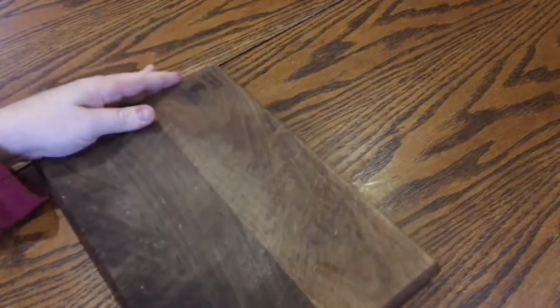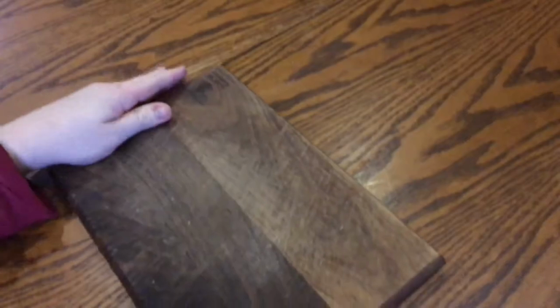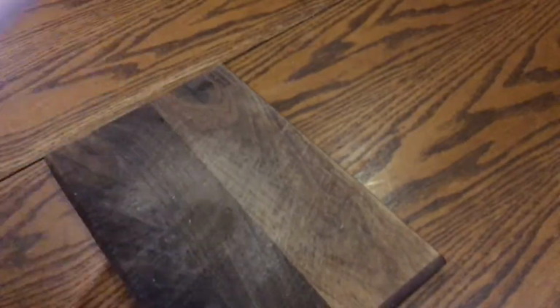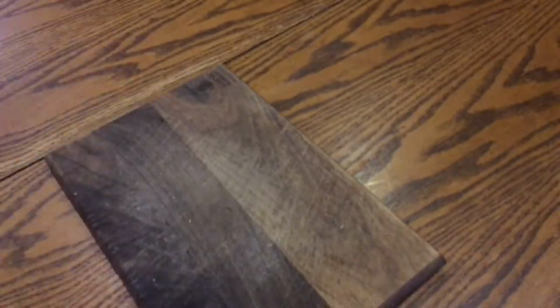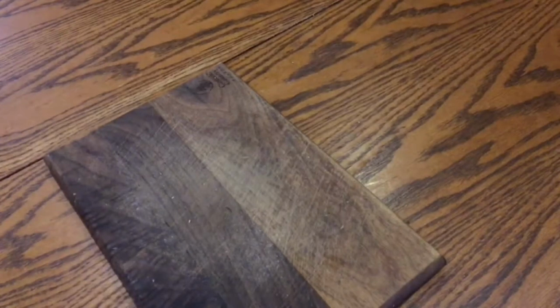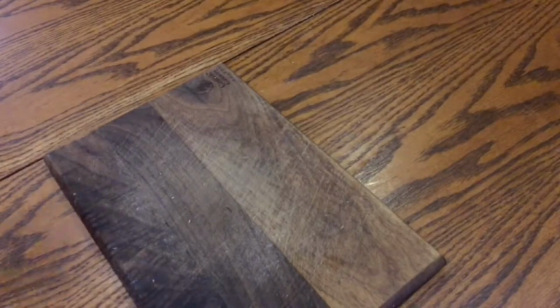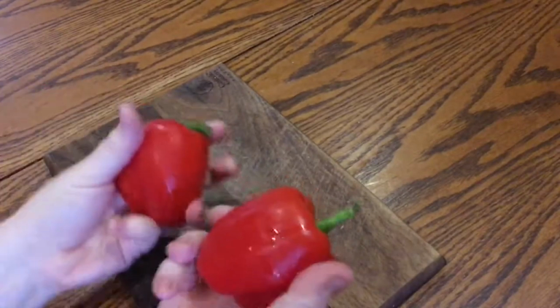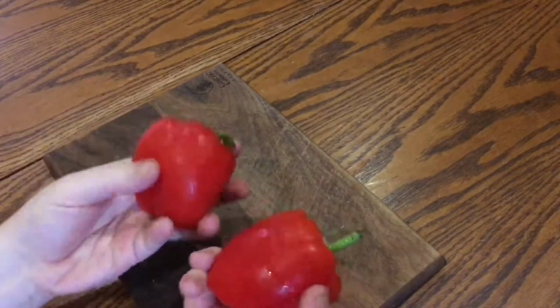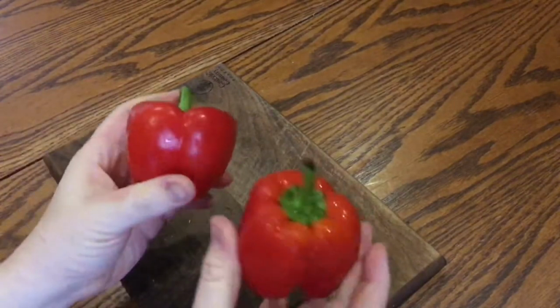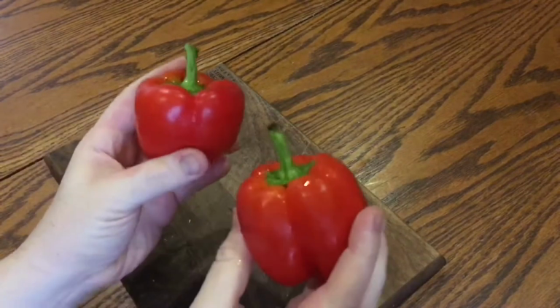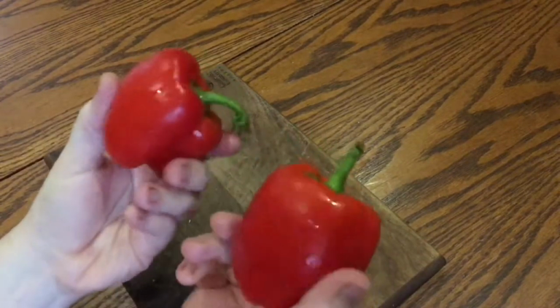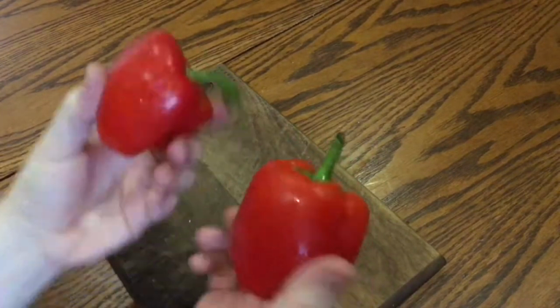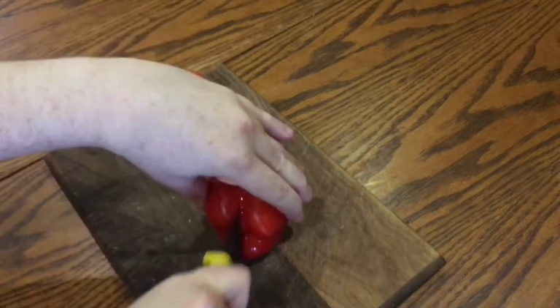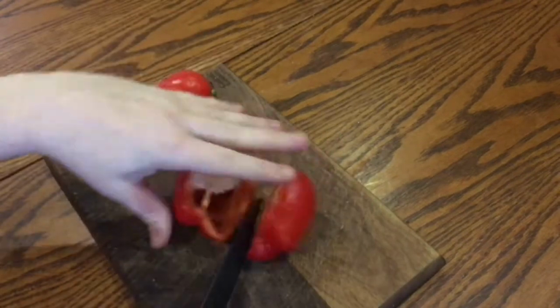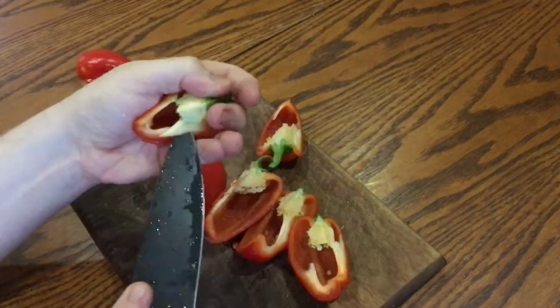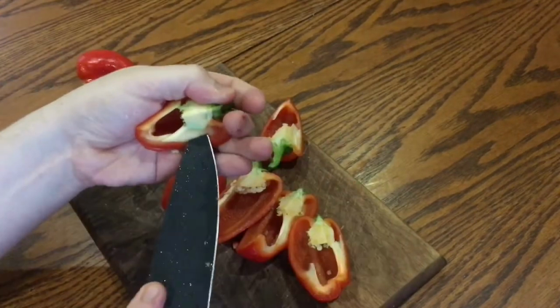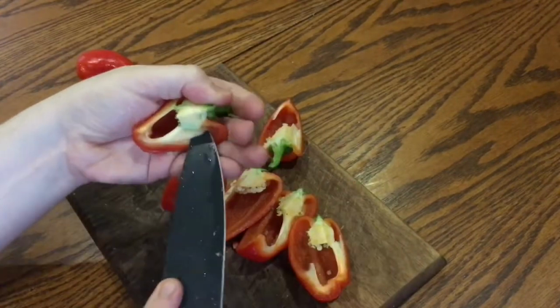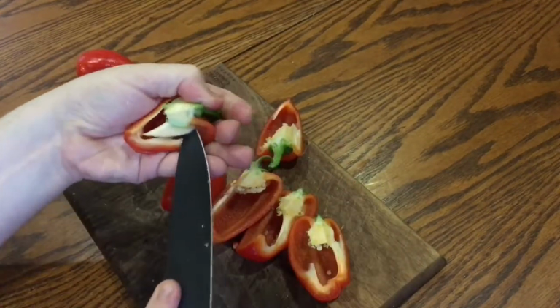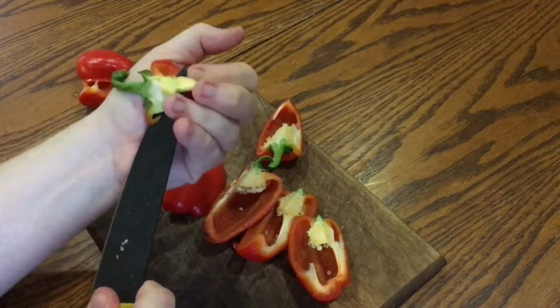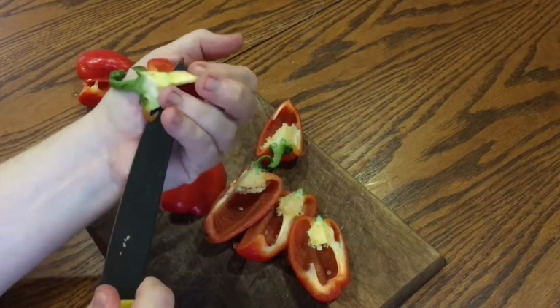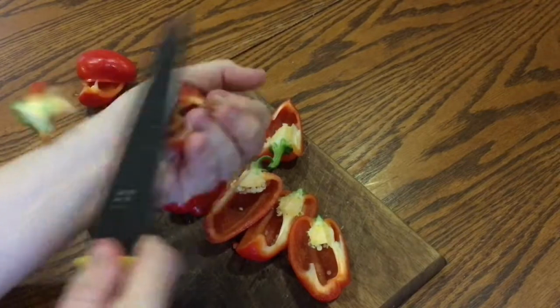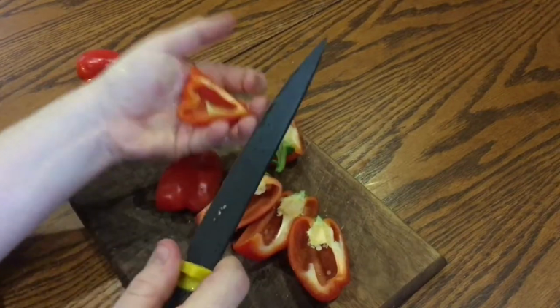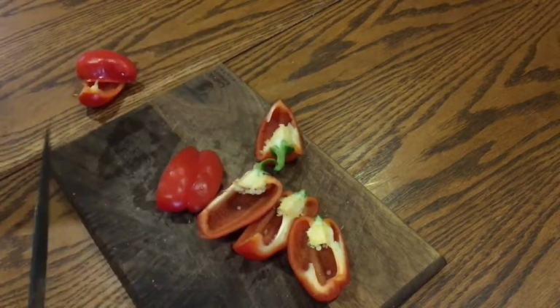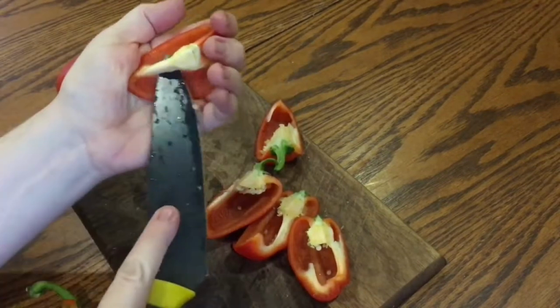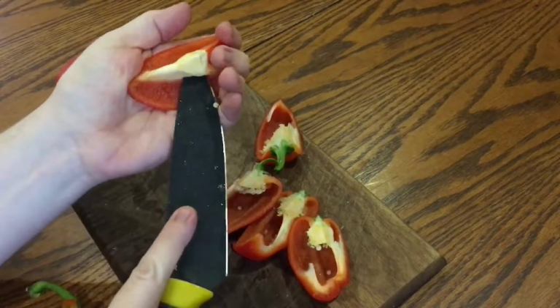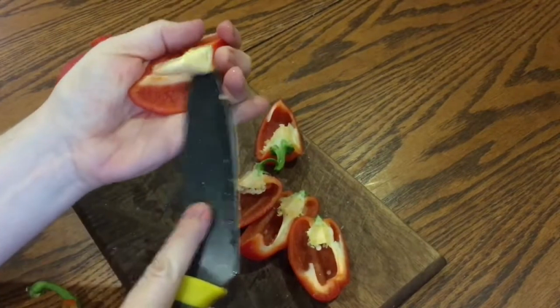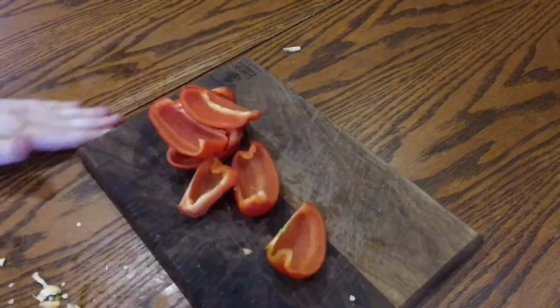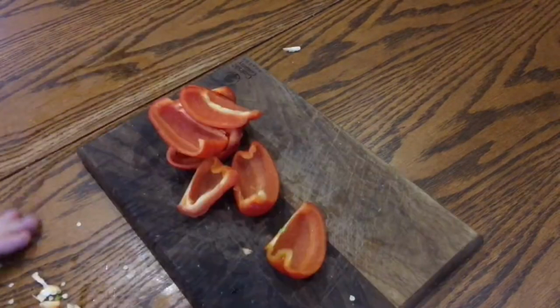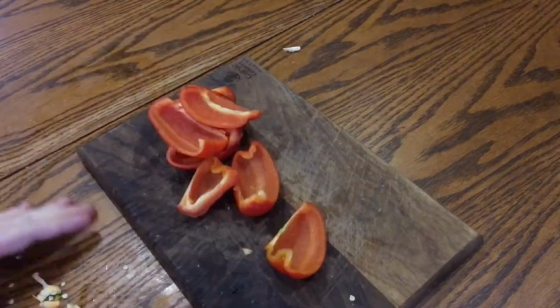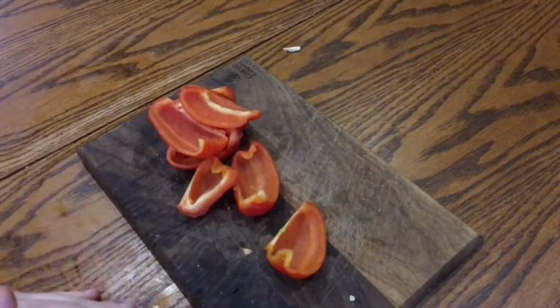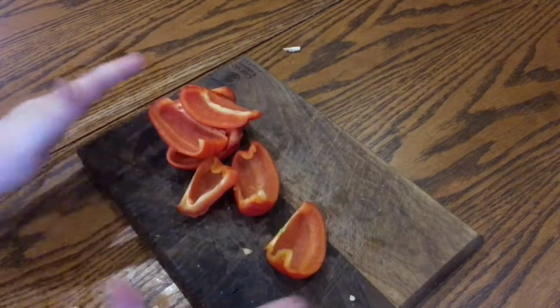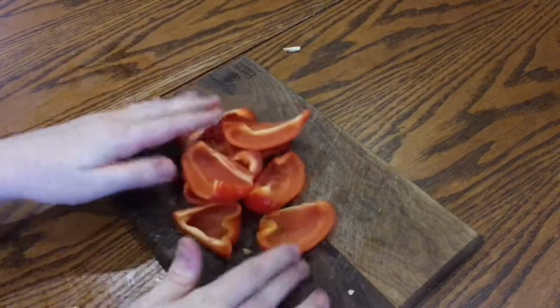While they're roasting, take two good red peppers and quarter them, de-seed them, and cut off the stems and ribs and just leave them until the nuts are done.